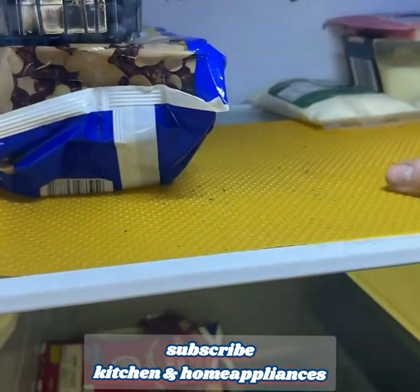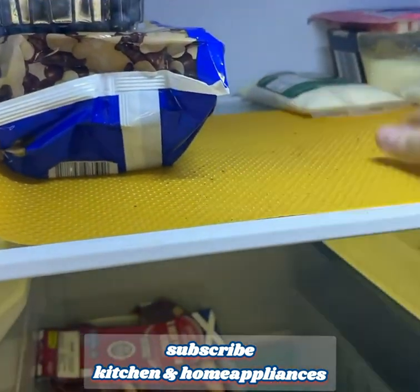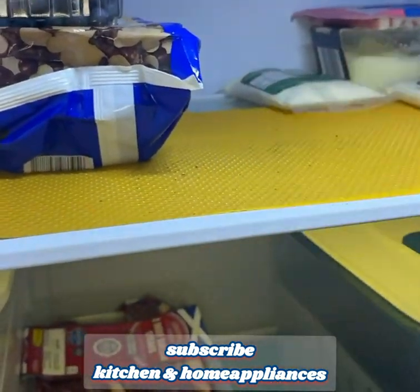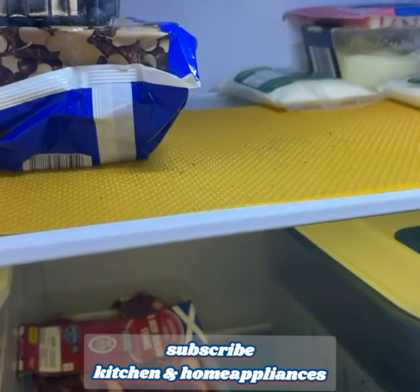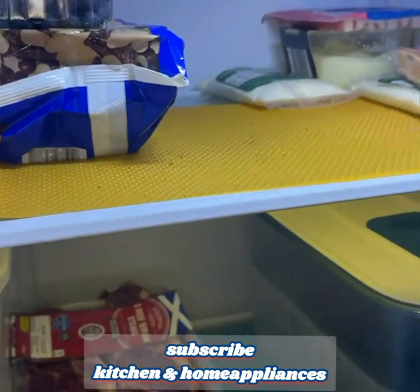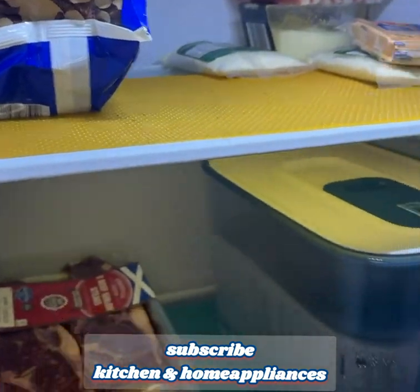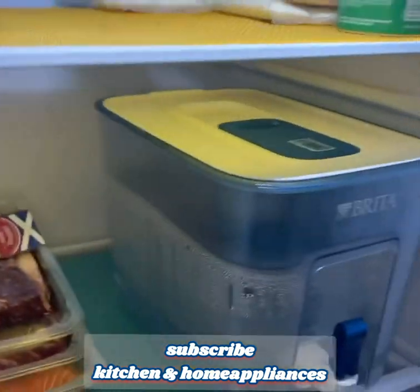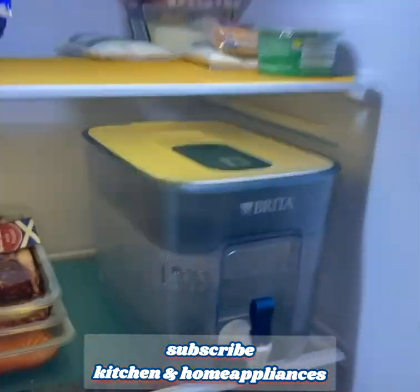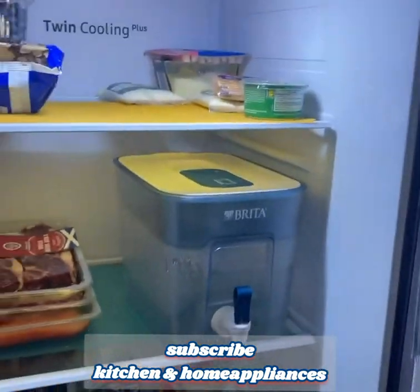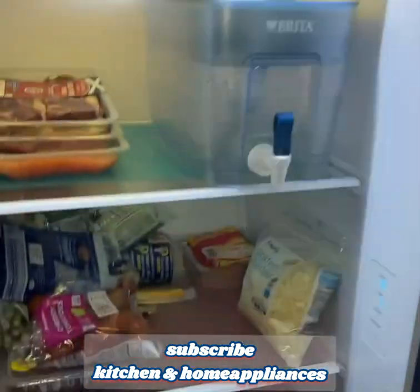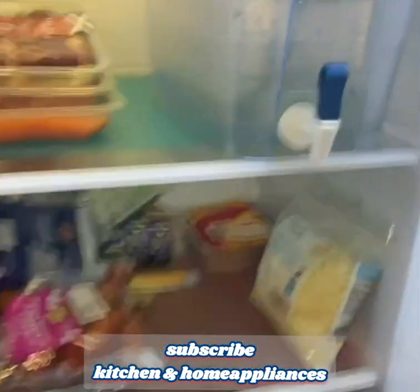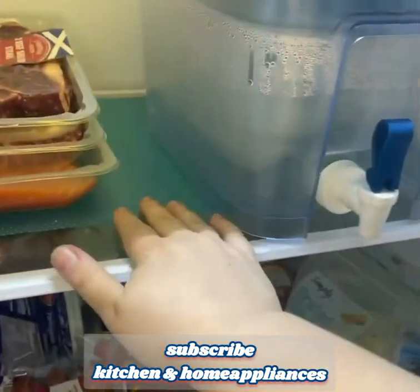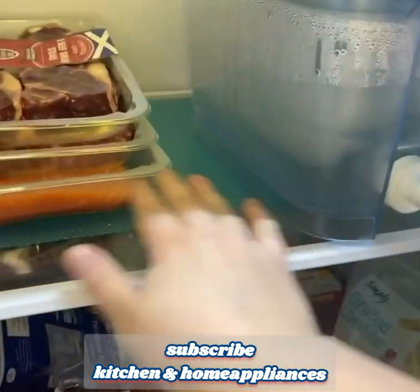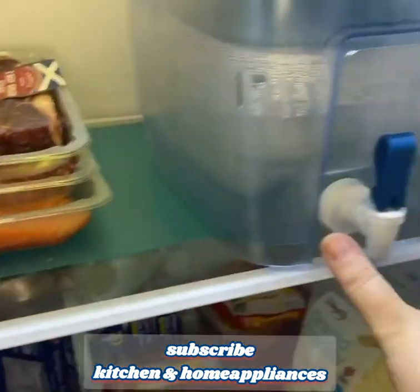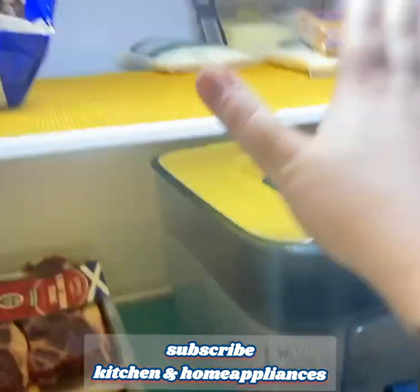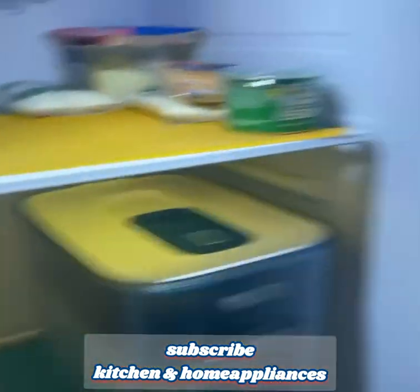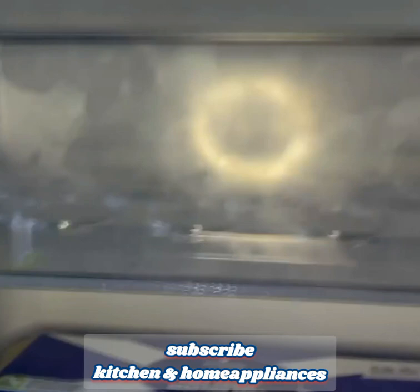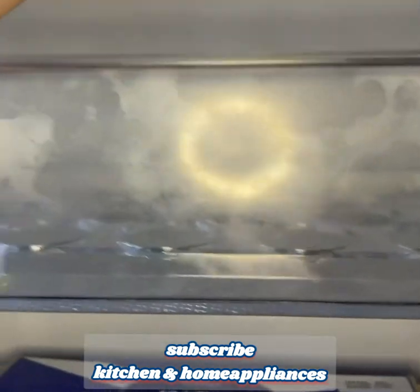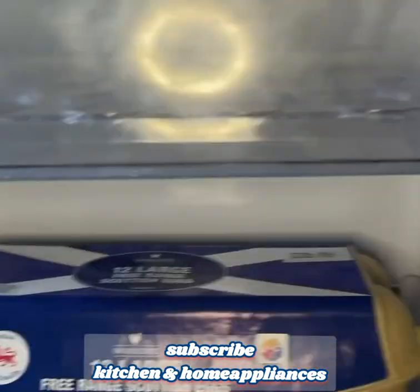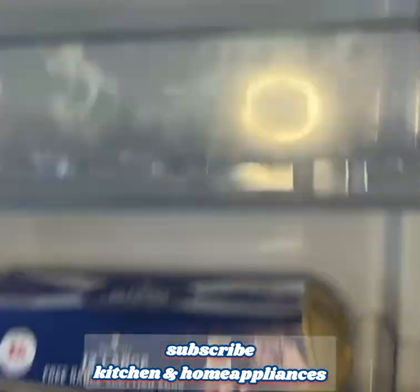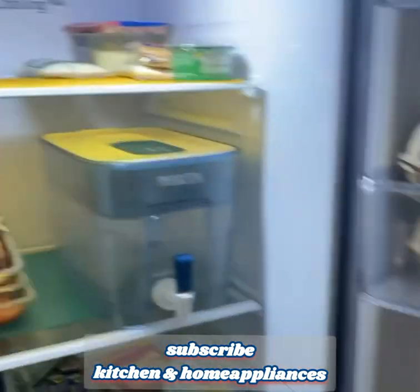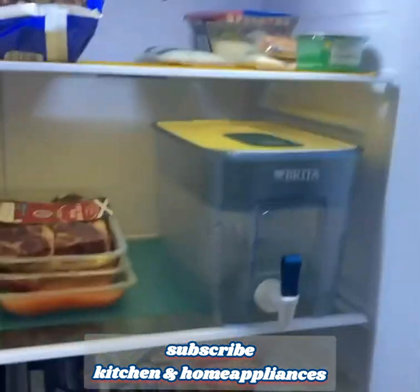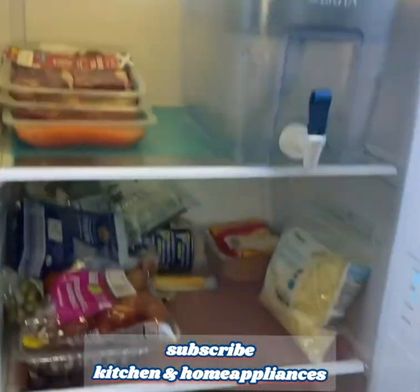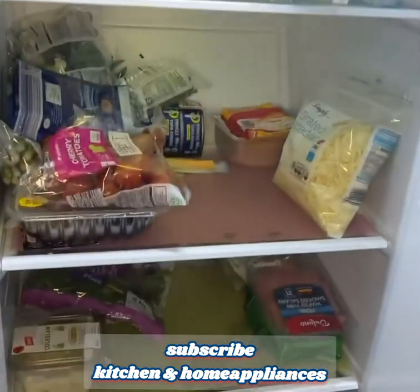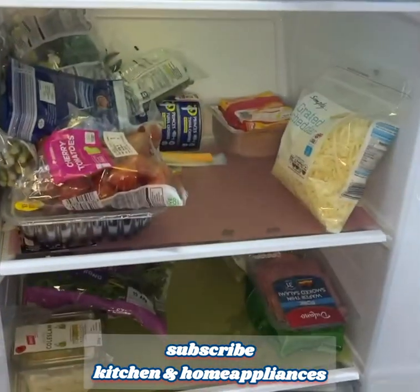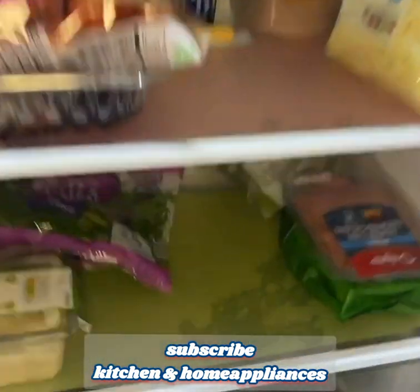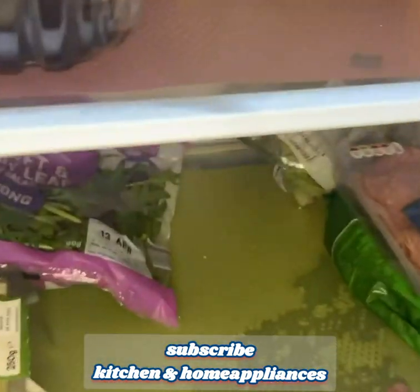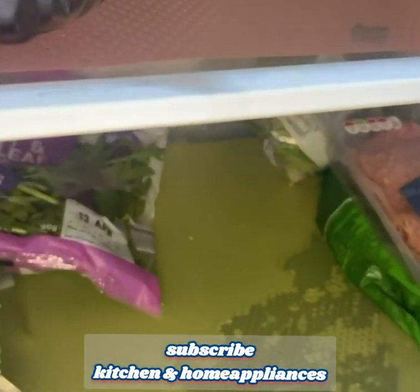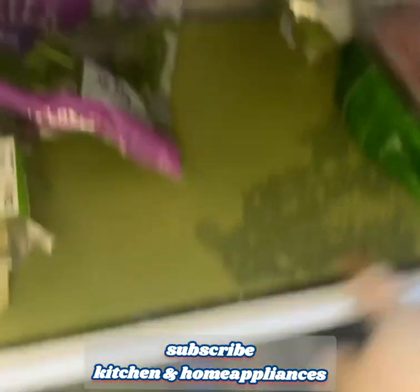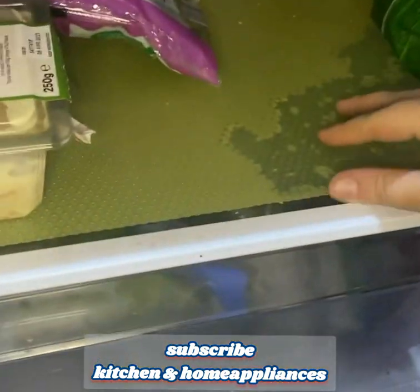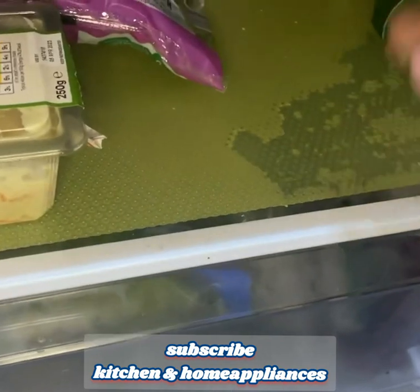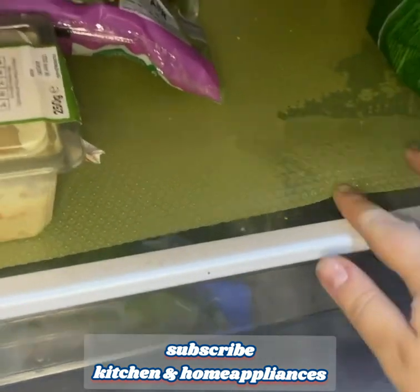Five, durable and reusable. These refrigerator liners are designed to be durable and long-lasting. They can withstand regular use and can be reused multiple times, making them a cost-effective solution for keeping your refrigerator clean and organized.